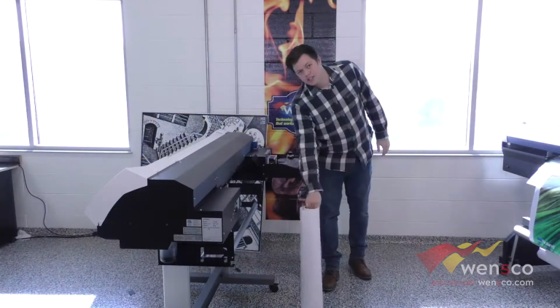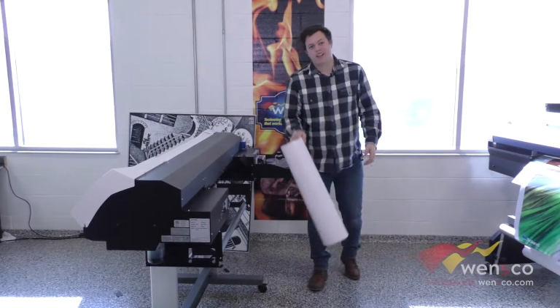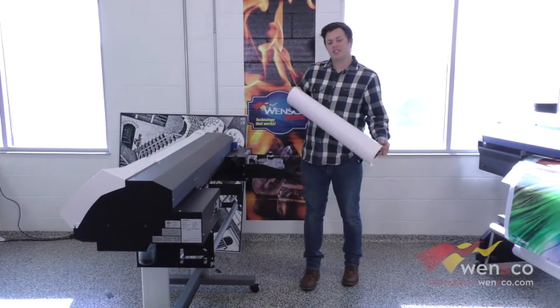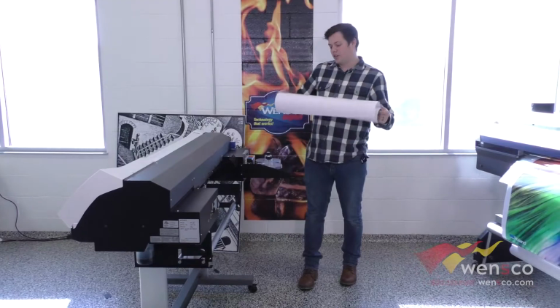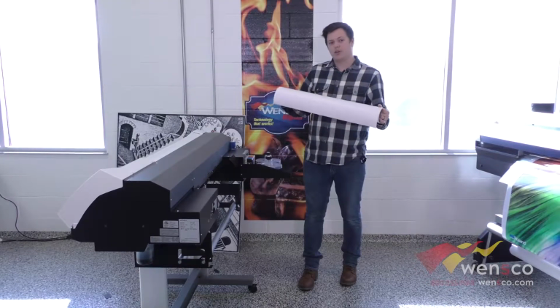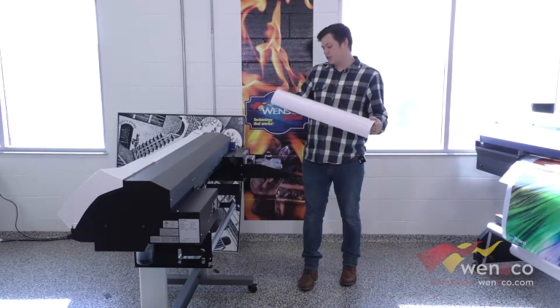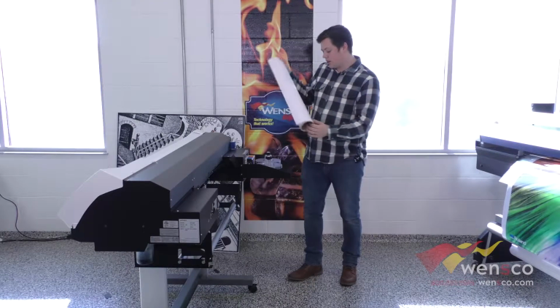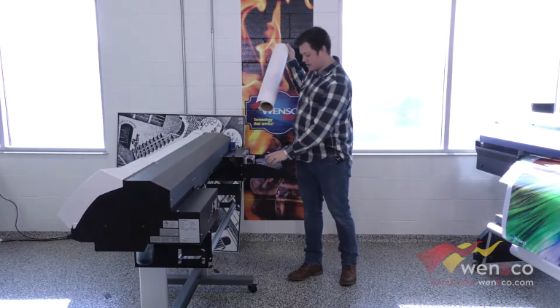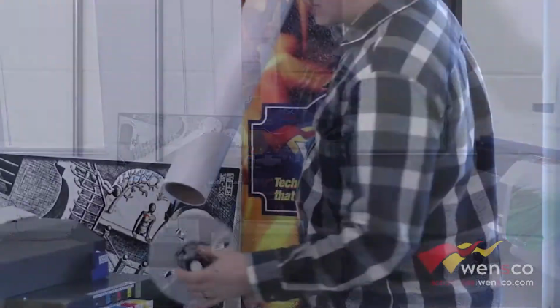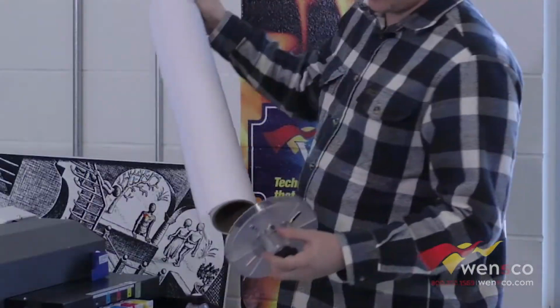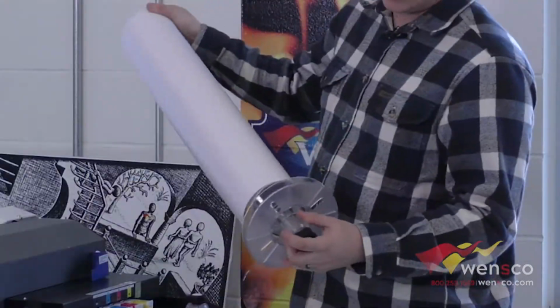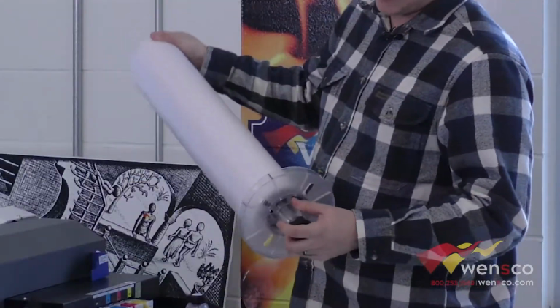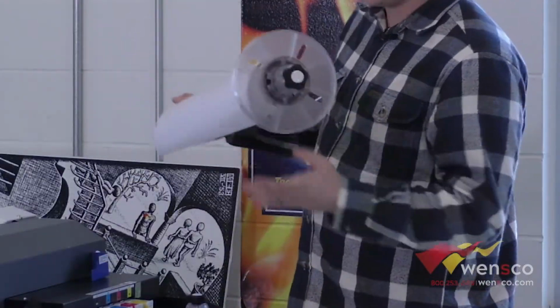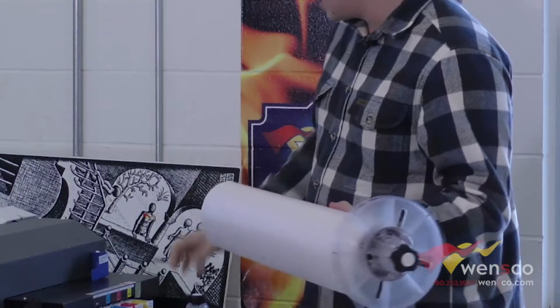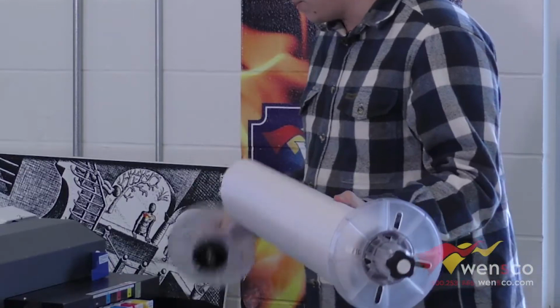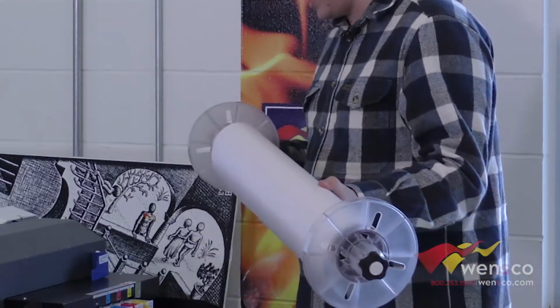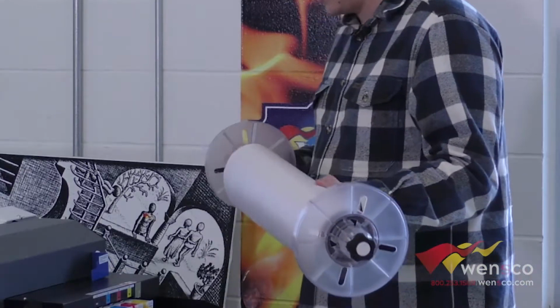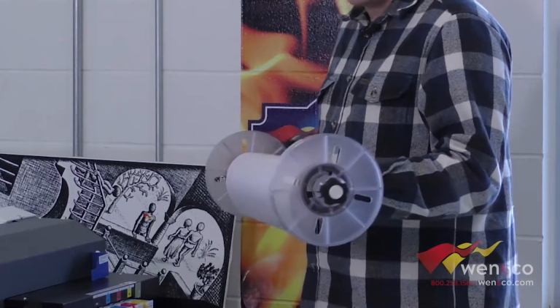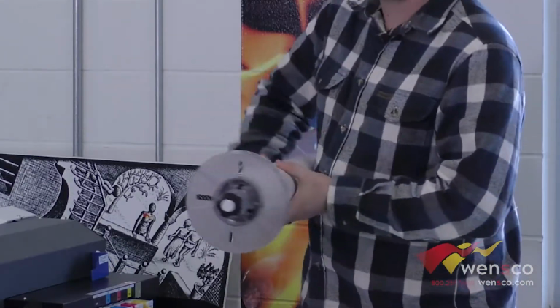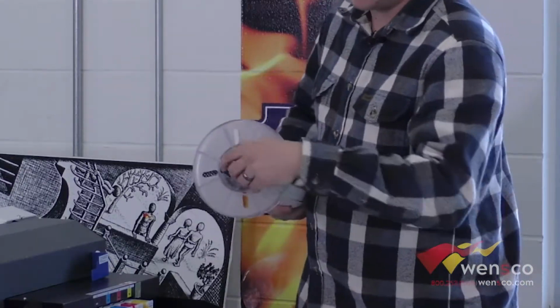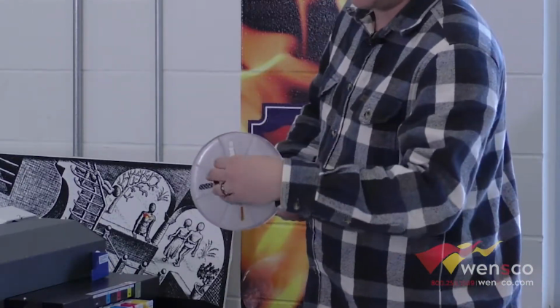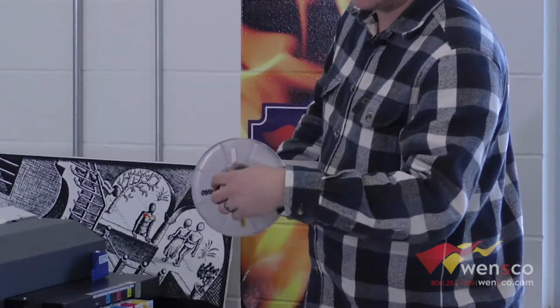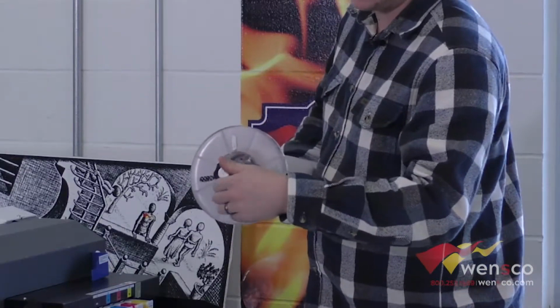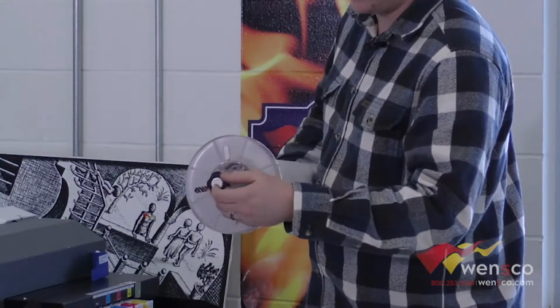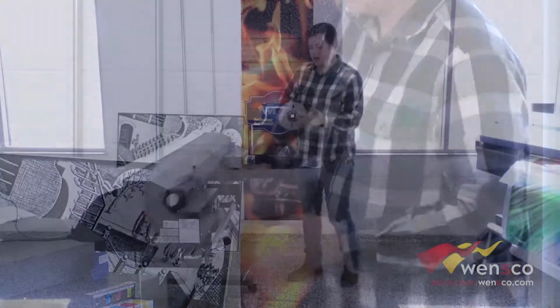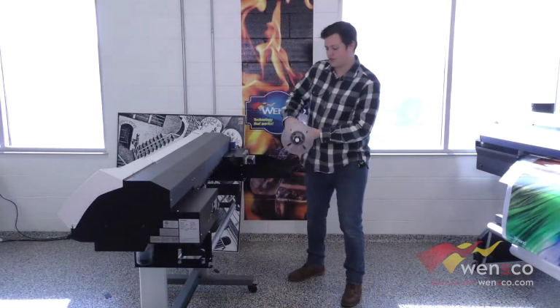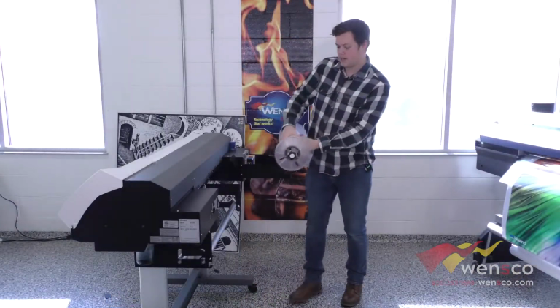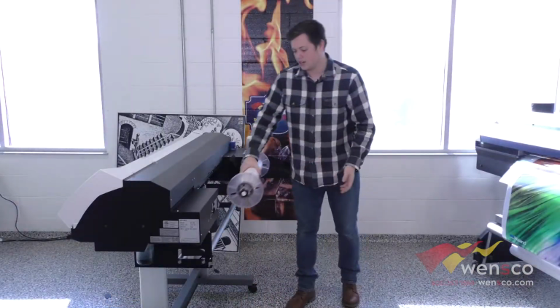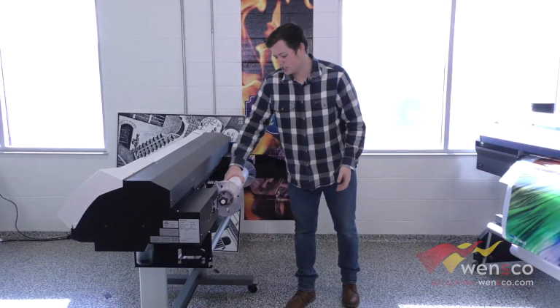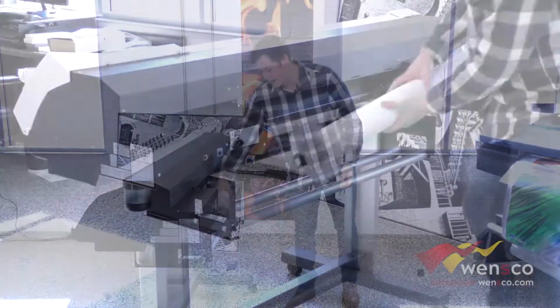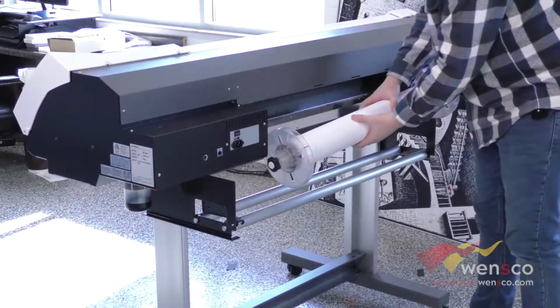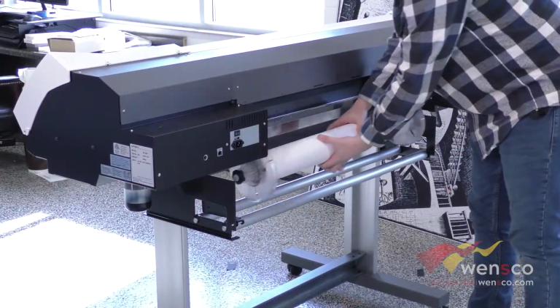To load media on this machine, you are going to take your roll. They have these media clamps here — basically you are just going to slide them in on both sides. All you do is tighten these down to make sure that your media won't slide off, and then you are going to slide it onto here.